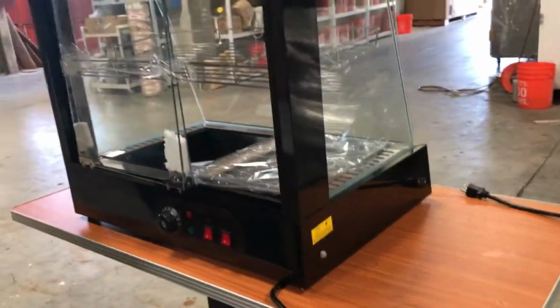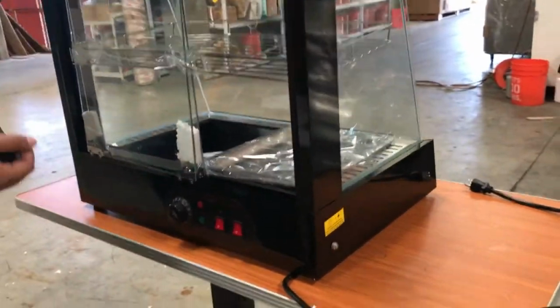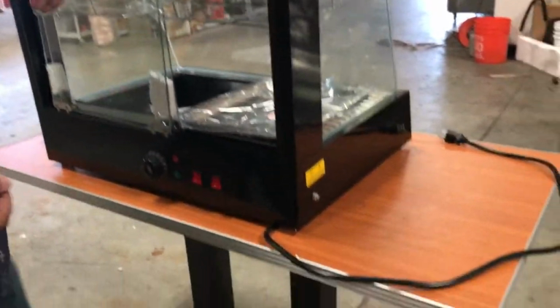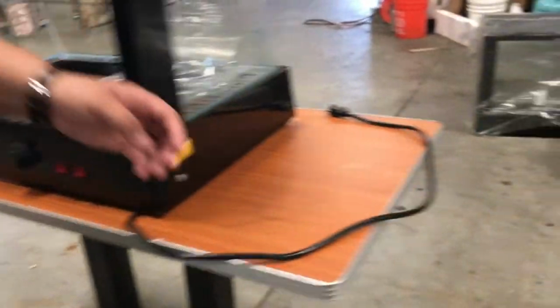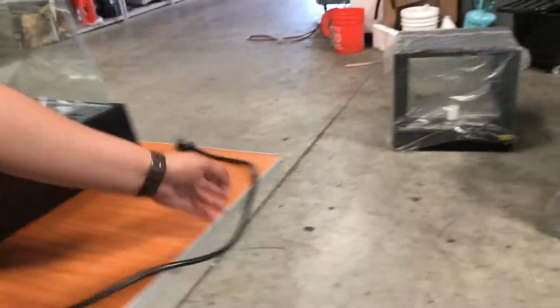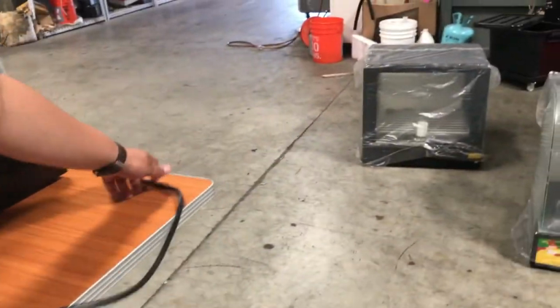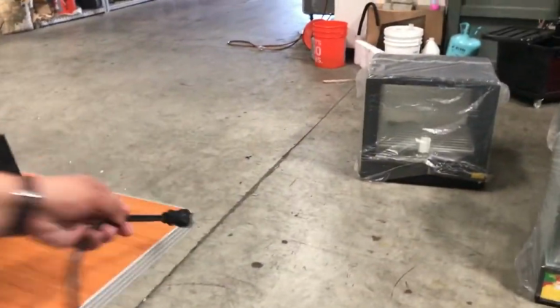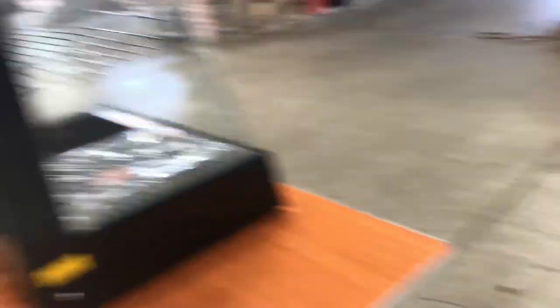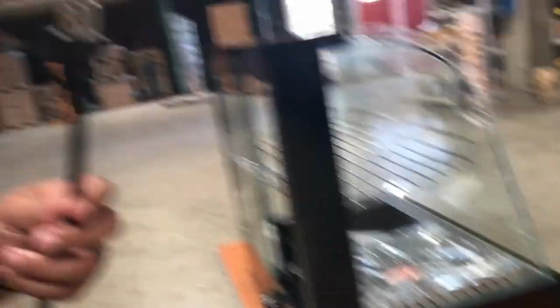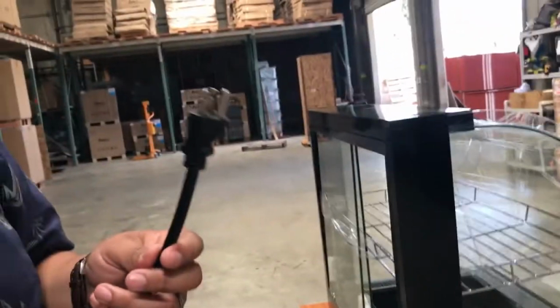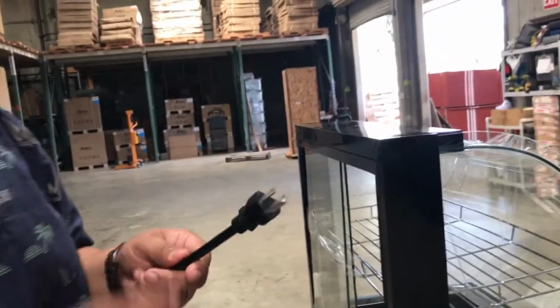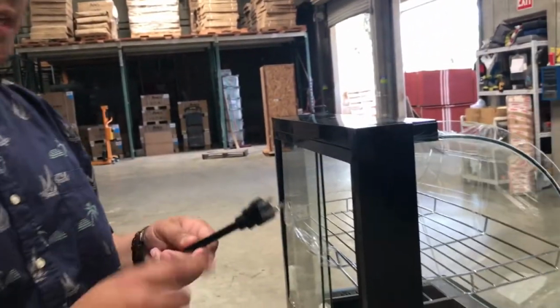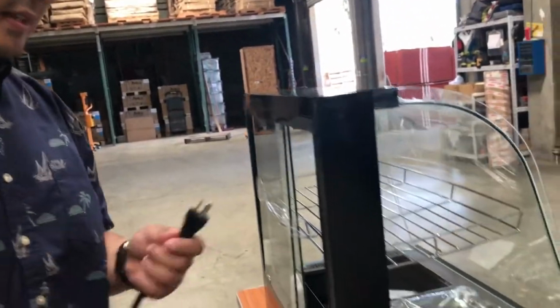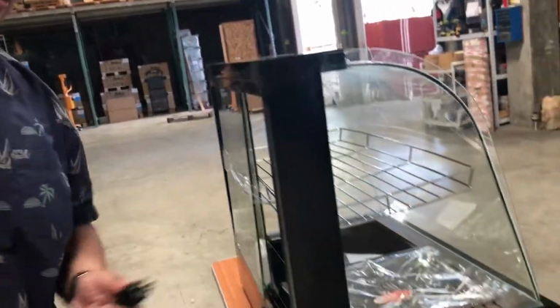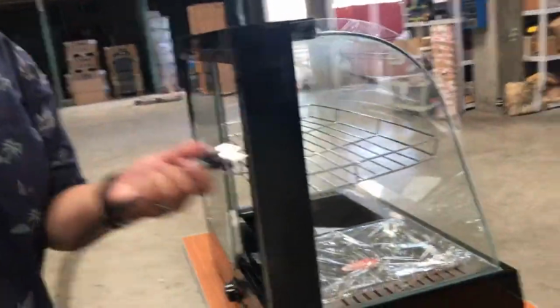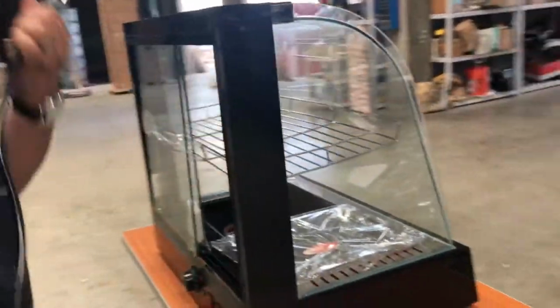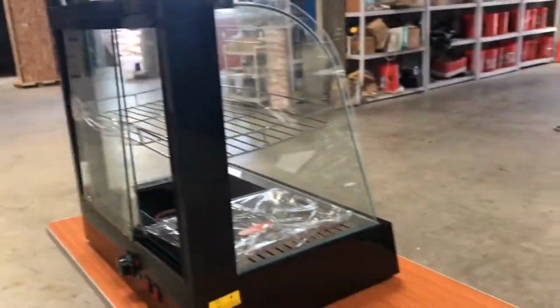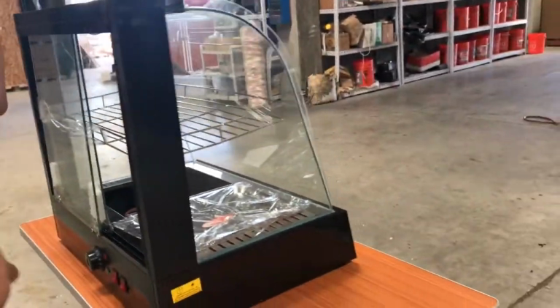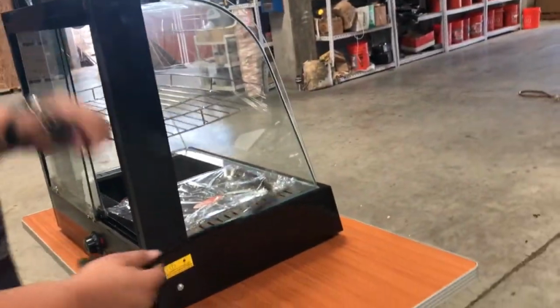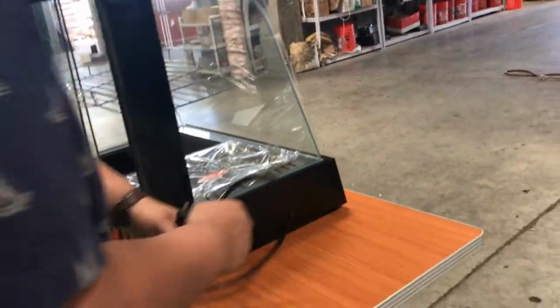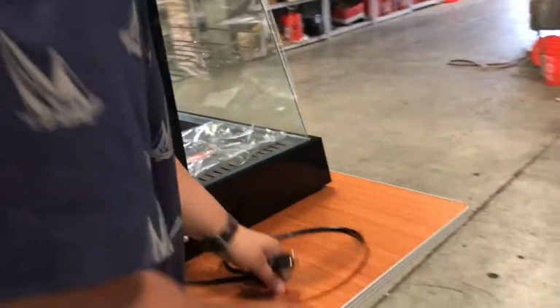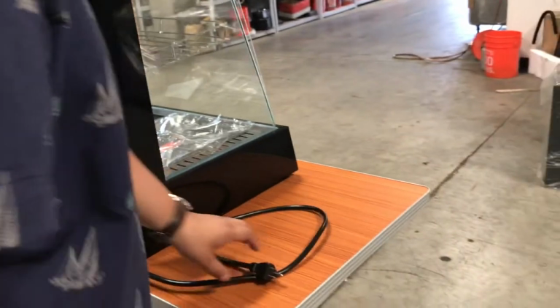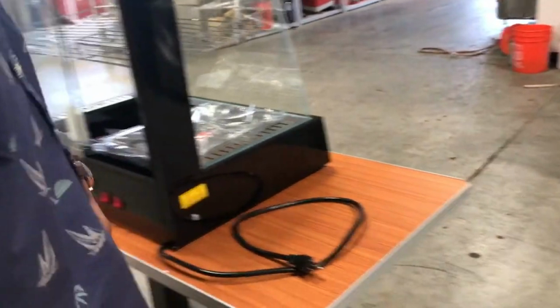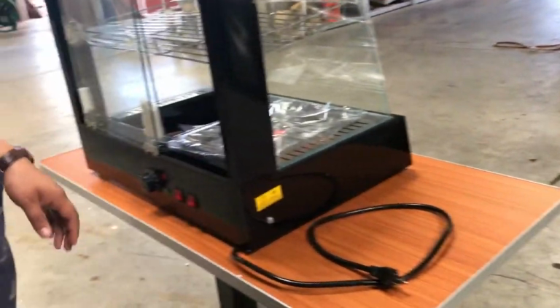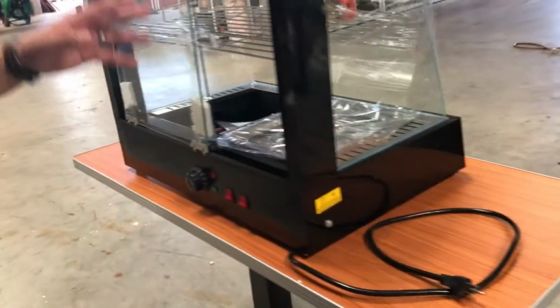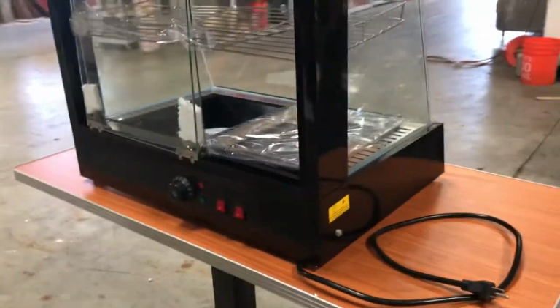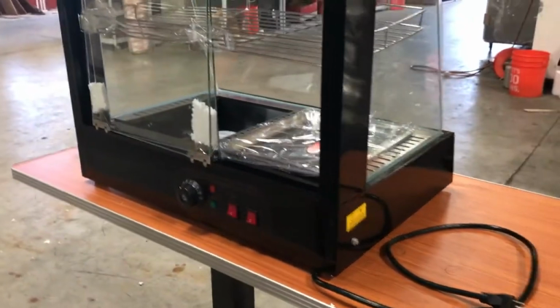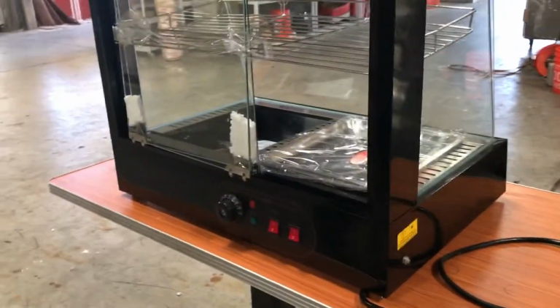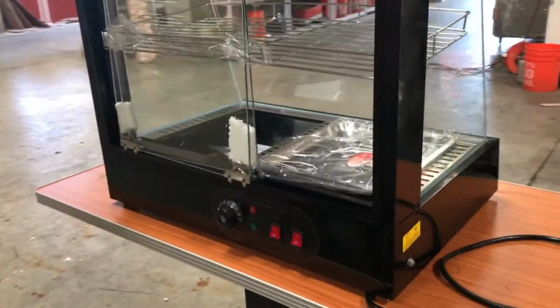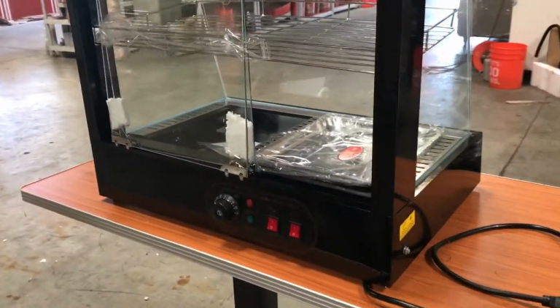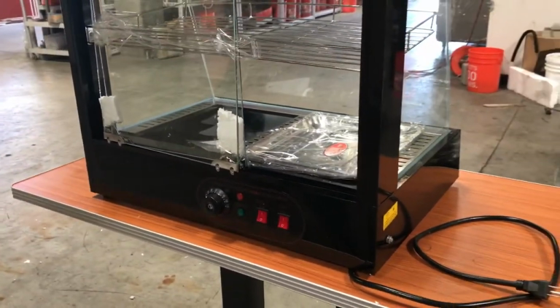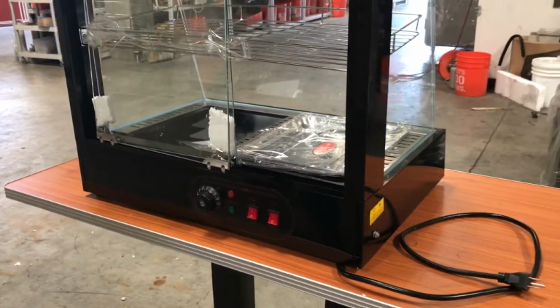The unit is a 110-volt connection, so it's nothing out of this world. Connect it straight to the wall and you can pretty much adjust your temperature, put your product inside, and display anything — any kind of food, even products.